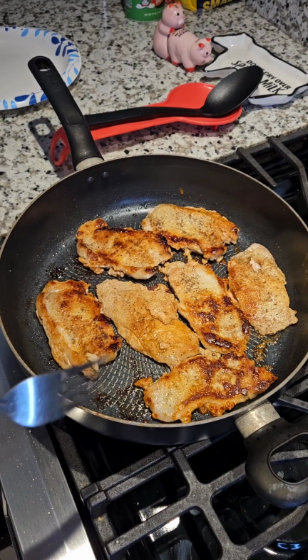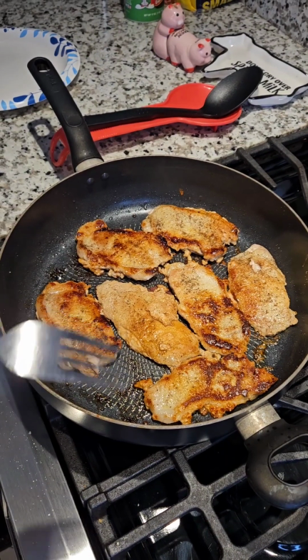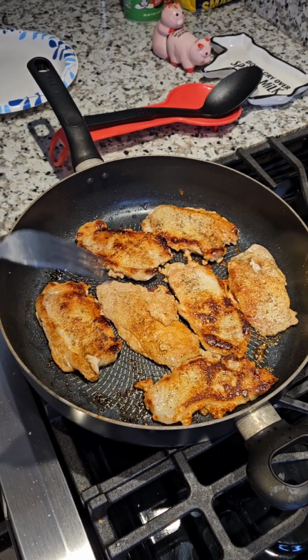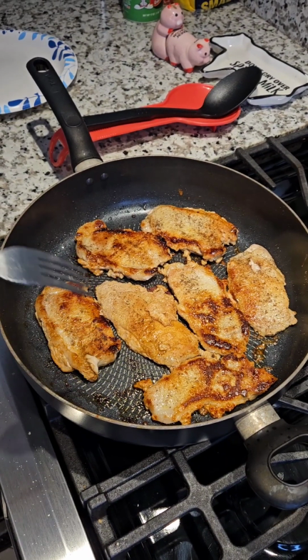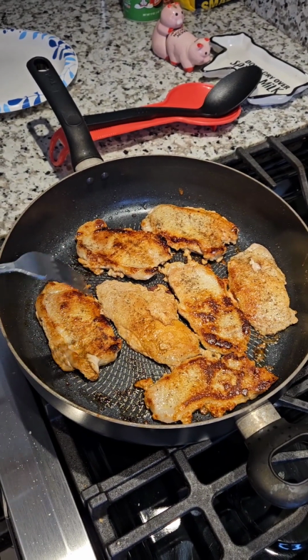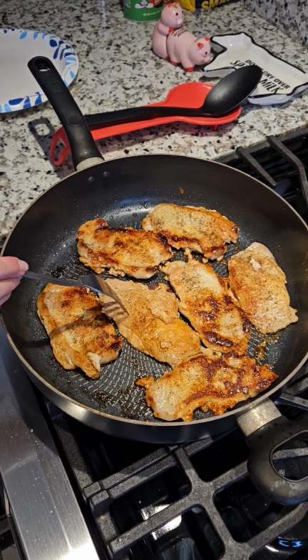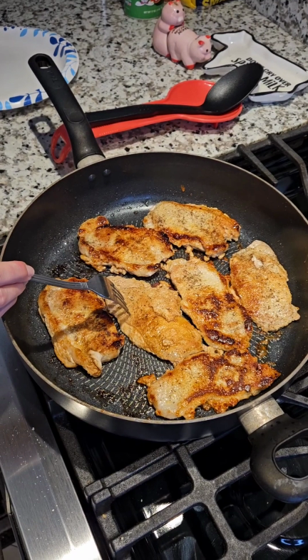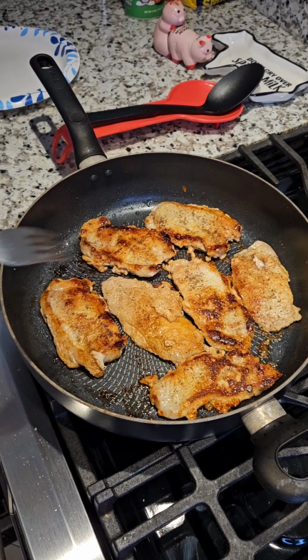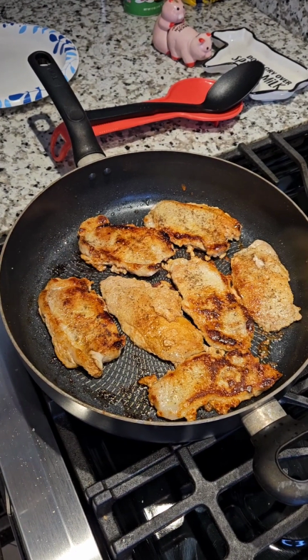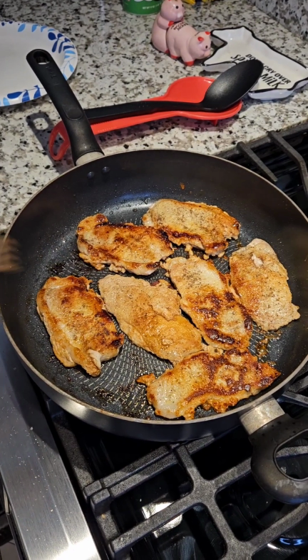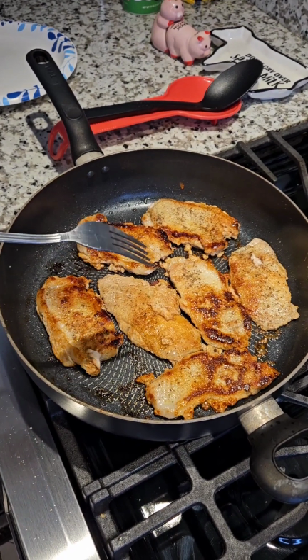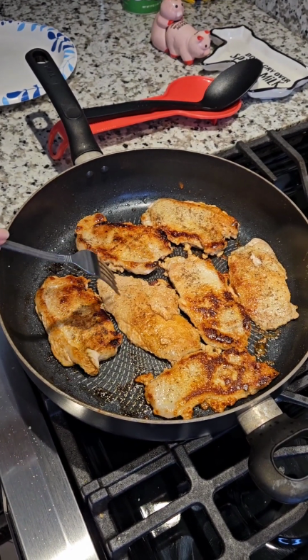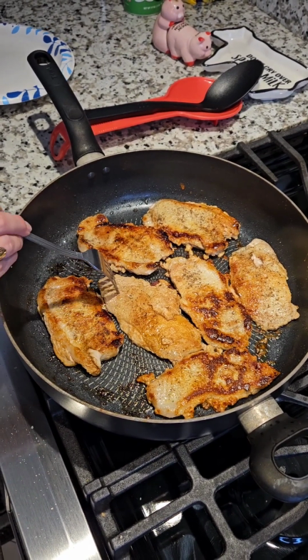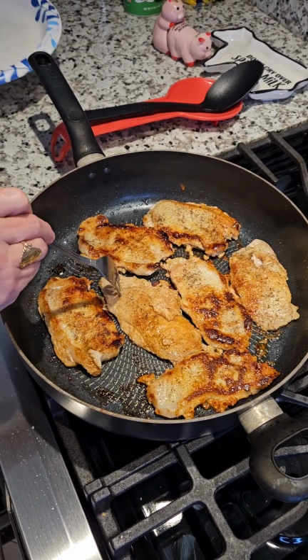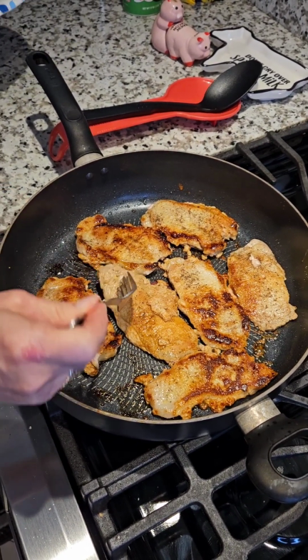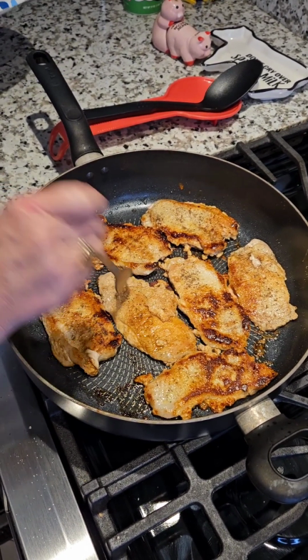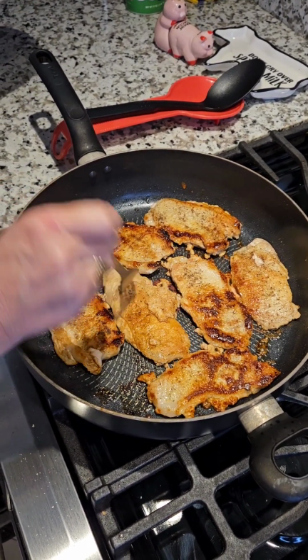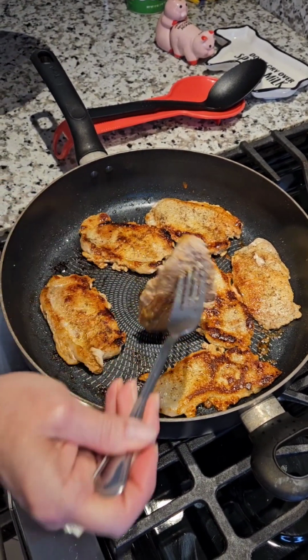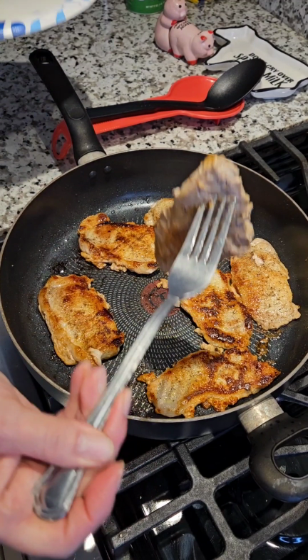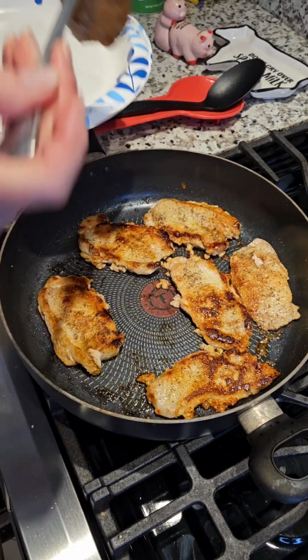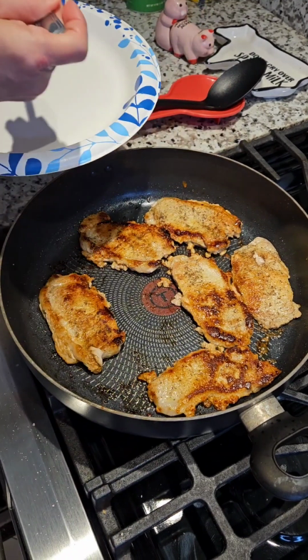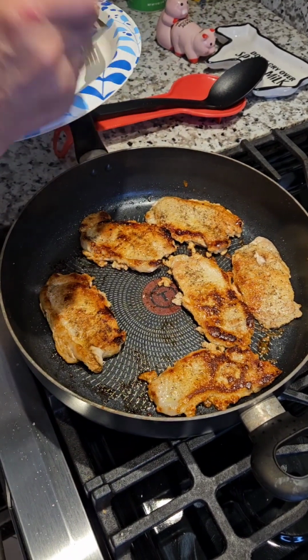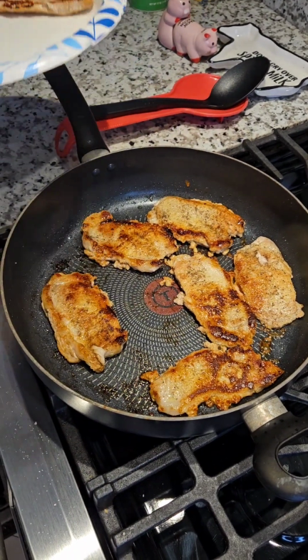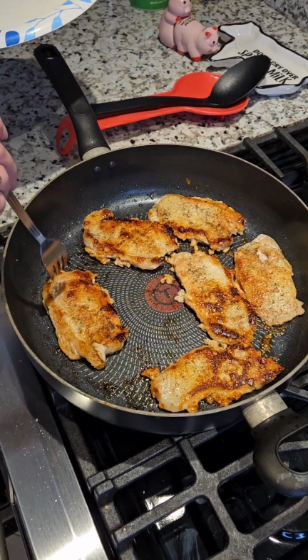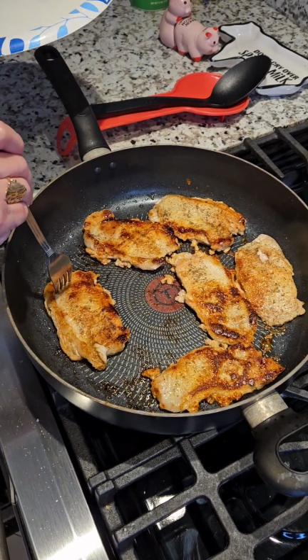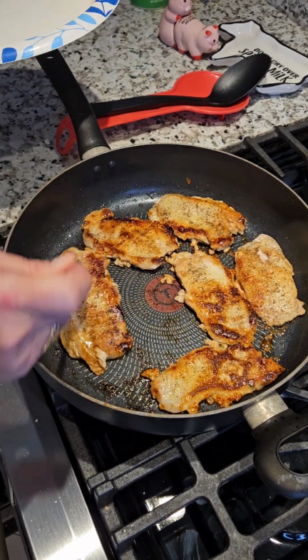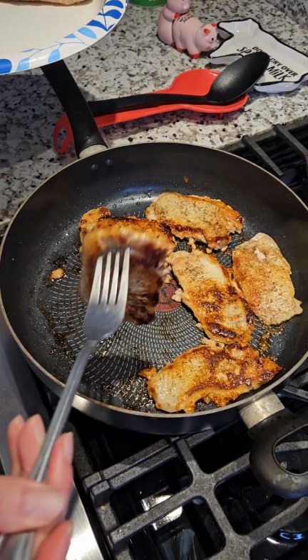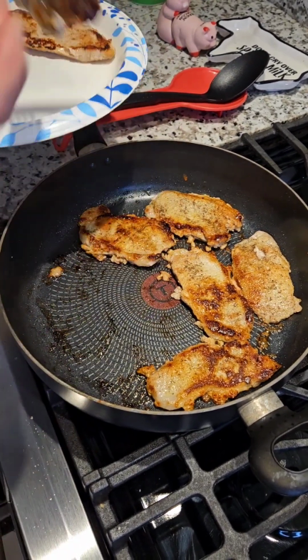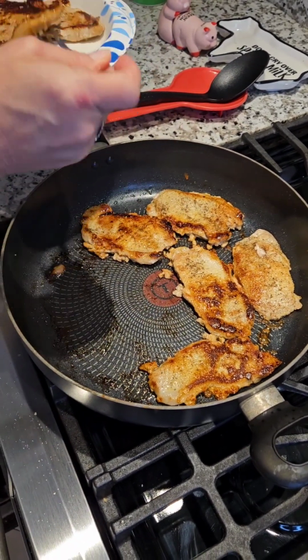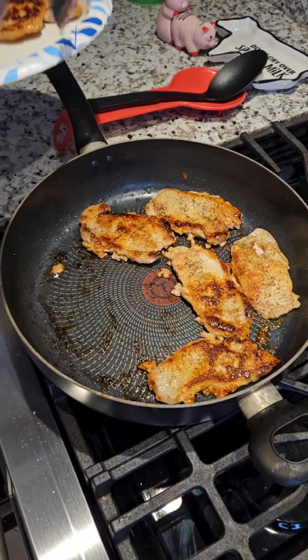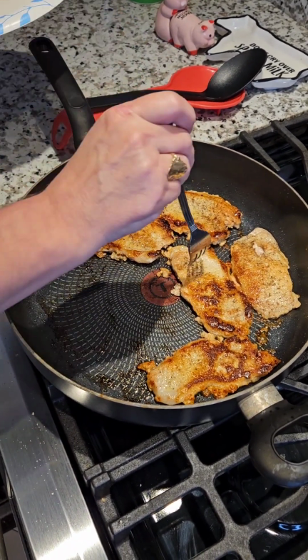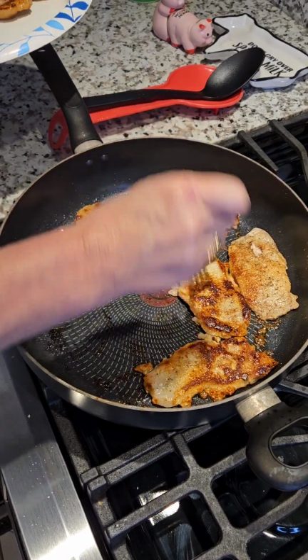You want to cook your pork chops on a medium fire until they're nice and golden brown on each side. And then you want to set them aside.